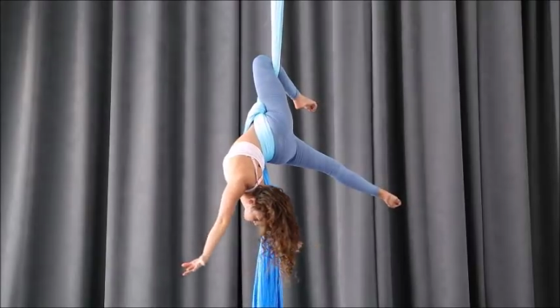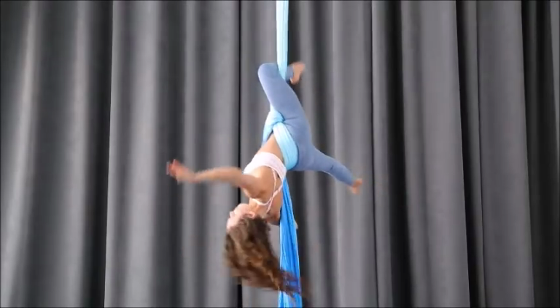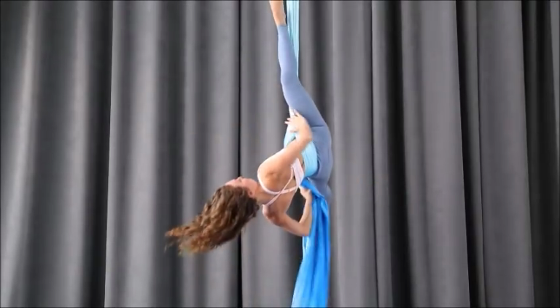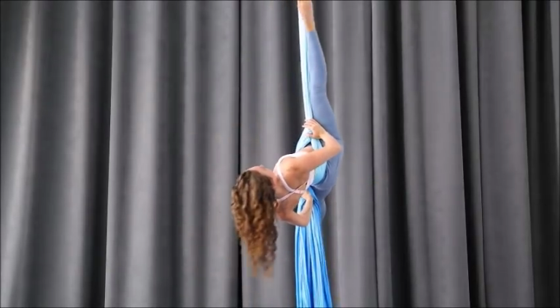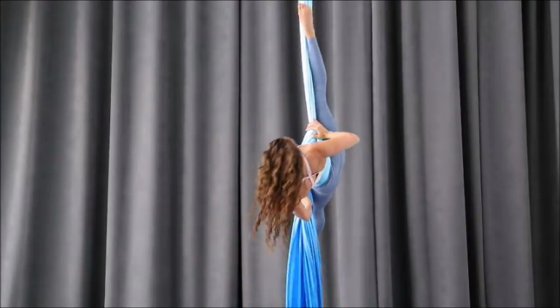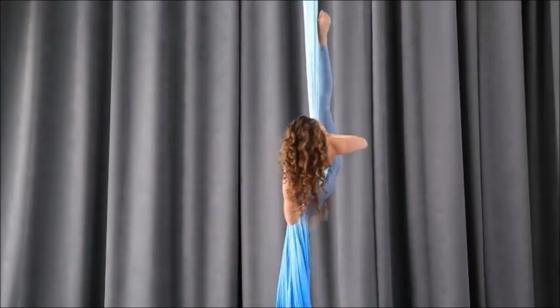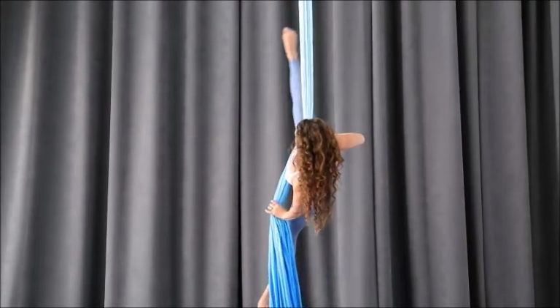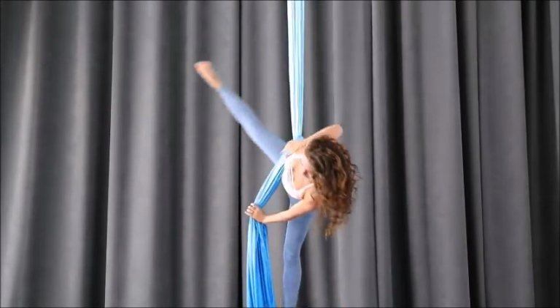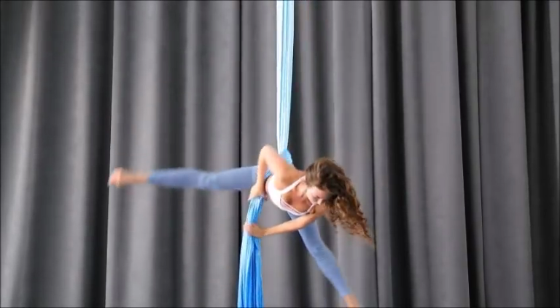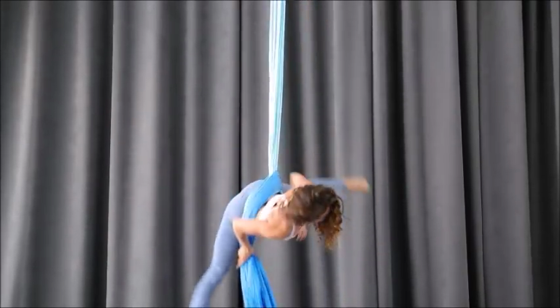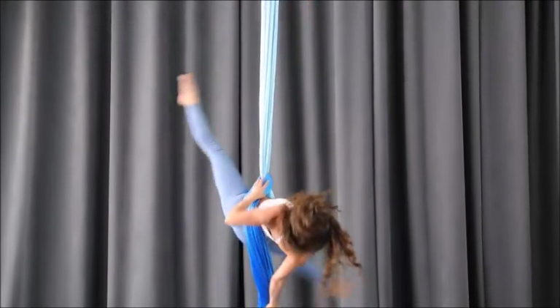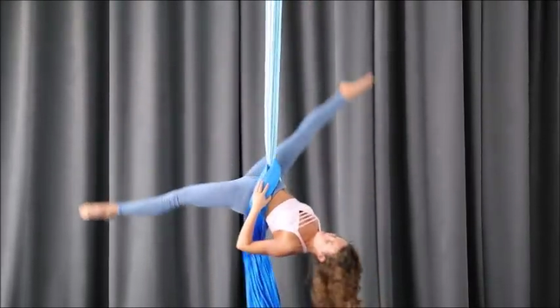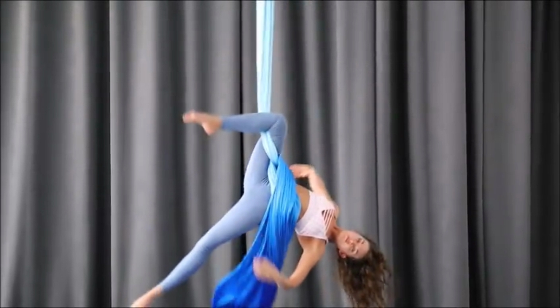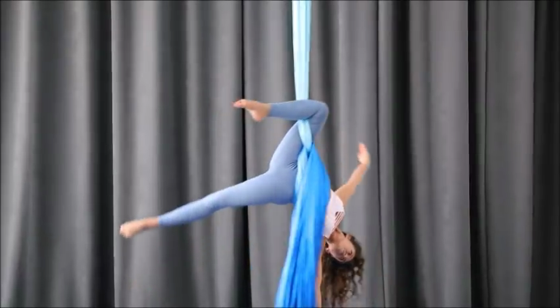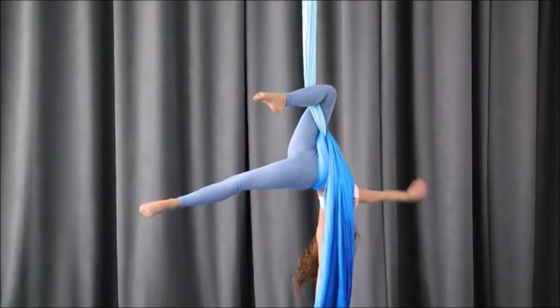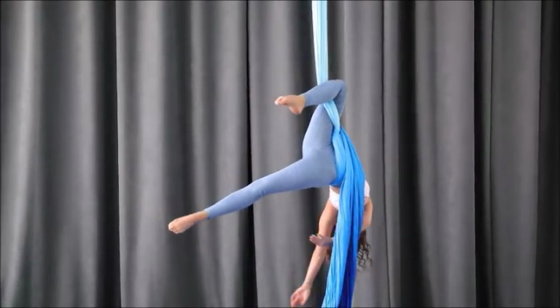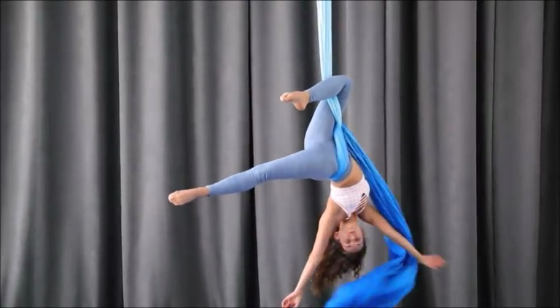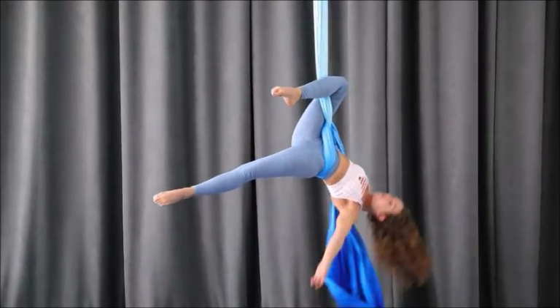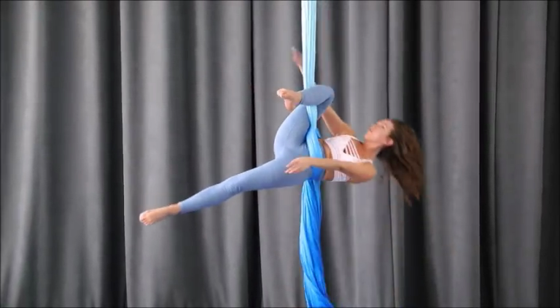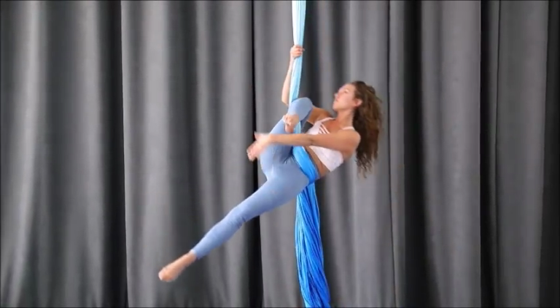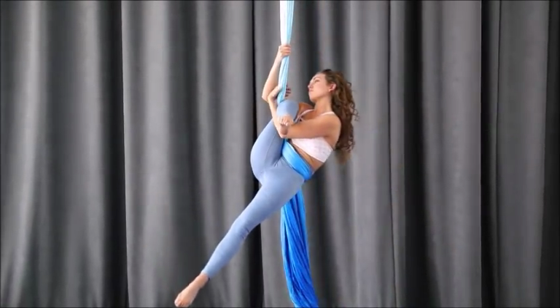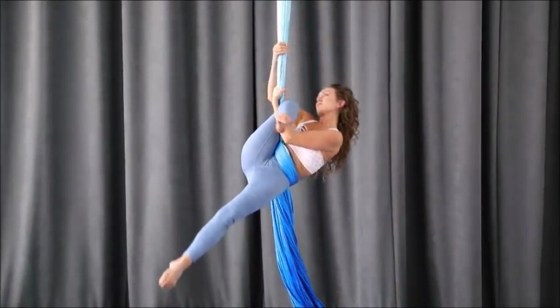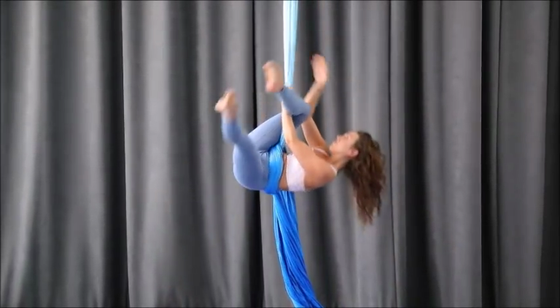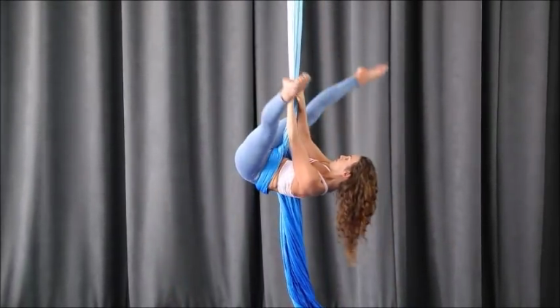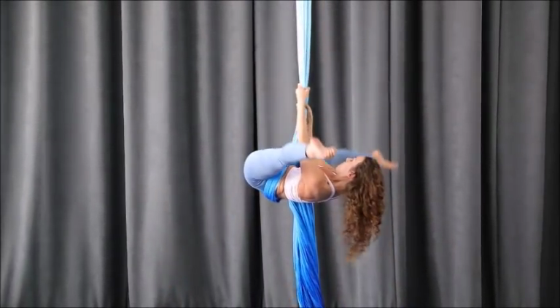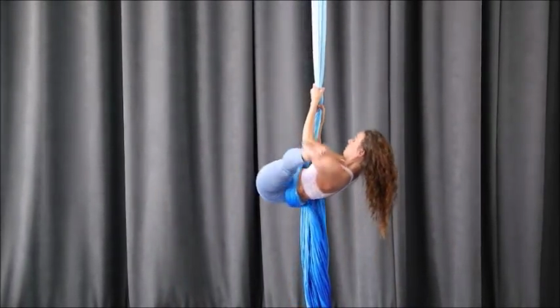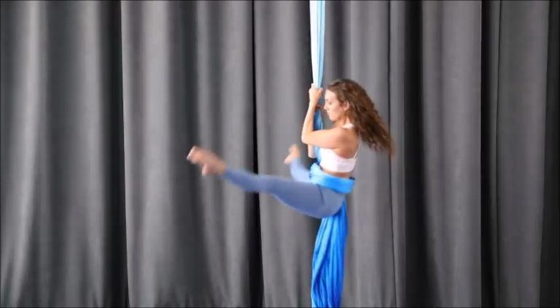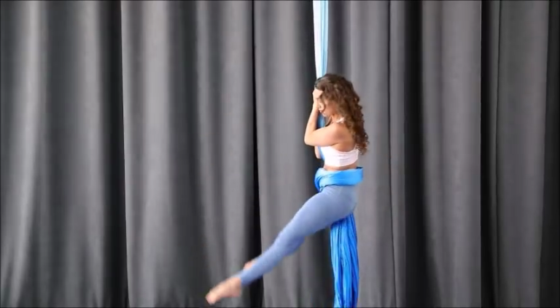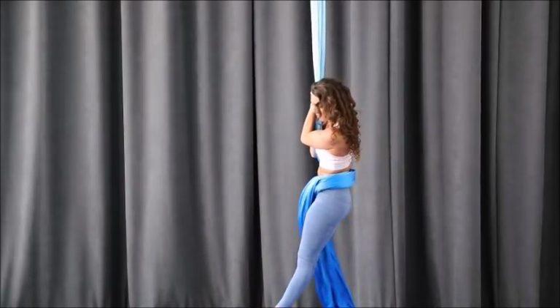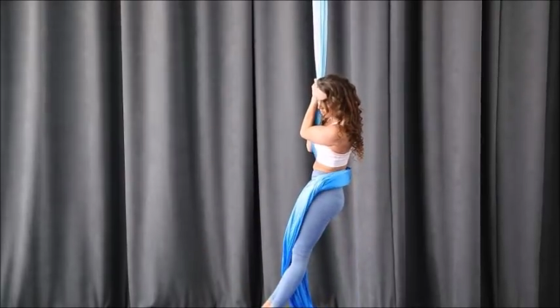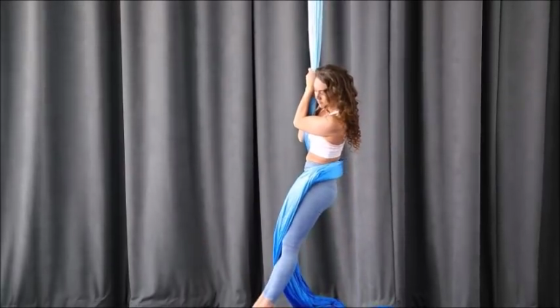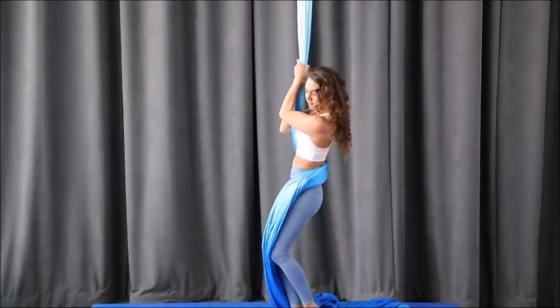The more upper body strength, hip flexor strength, as well as hip mobility you have, the easier this will be. To get out, grab underneath the knee, pull, and step.